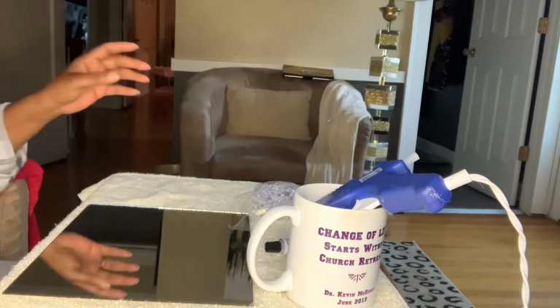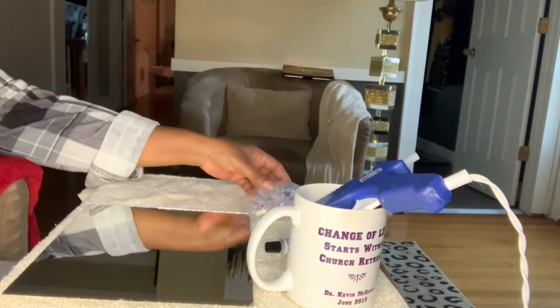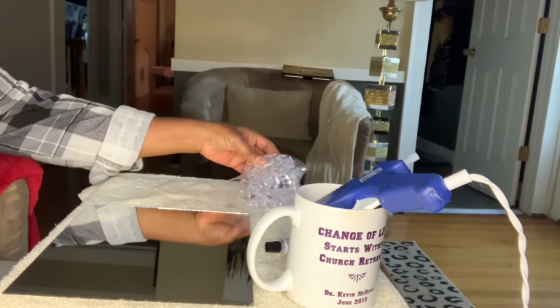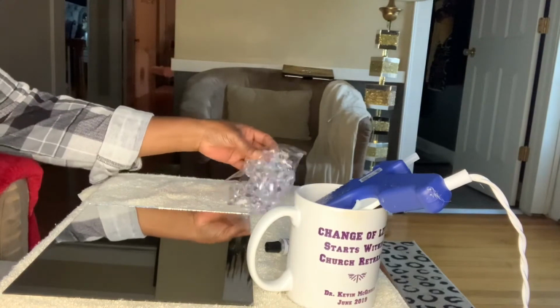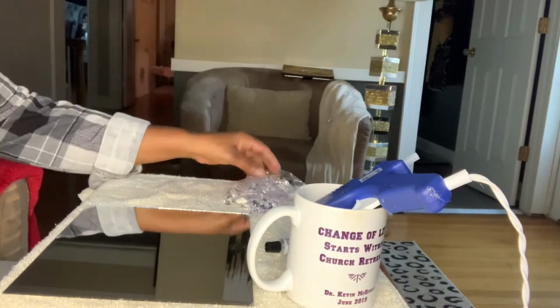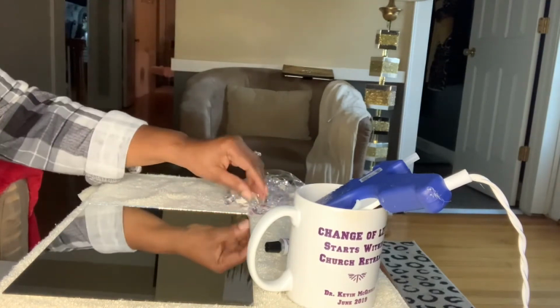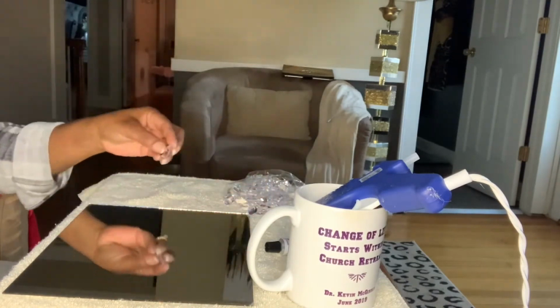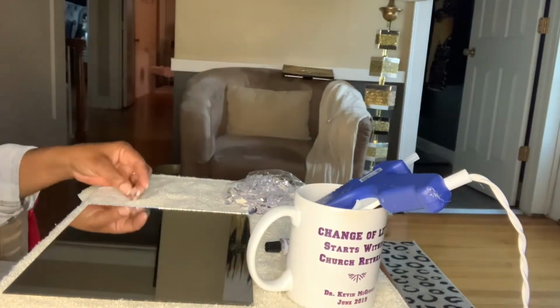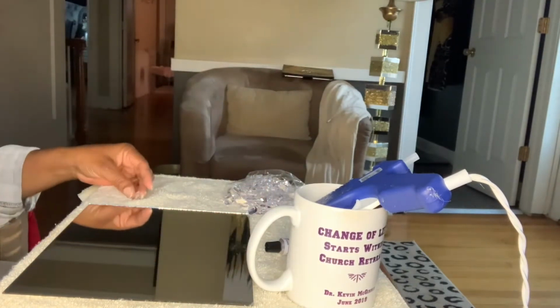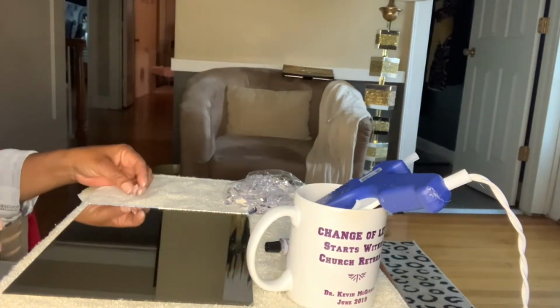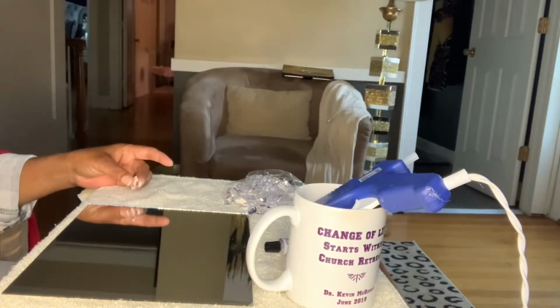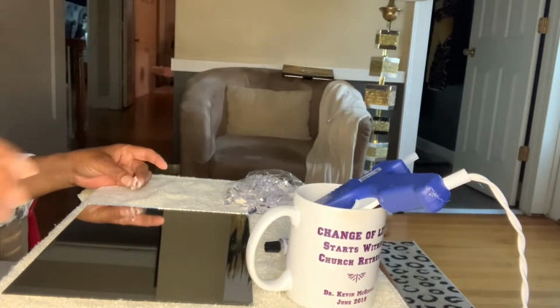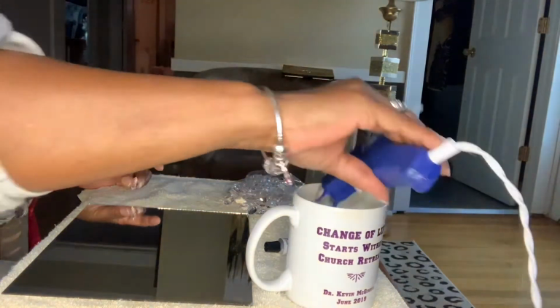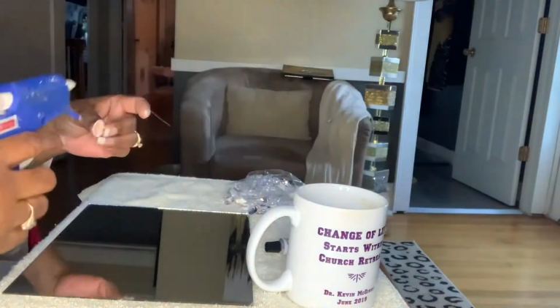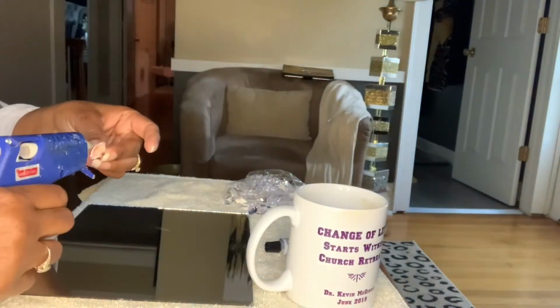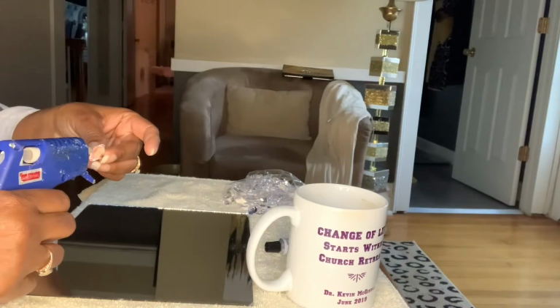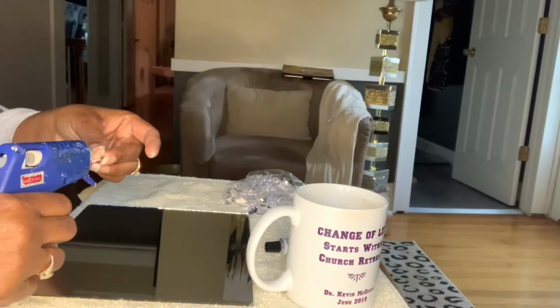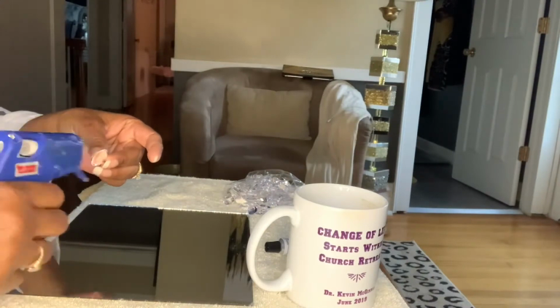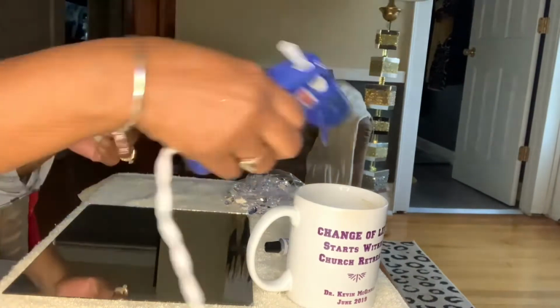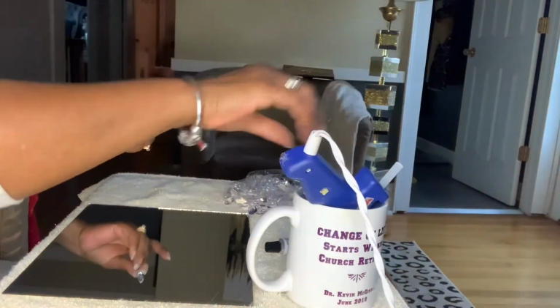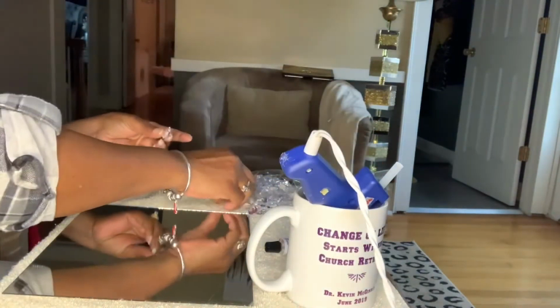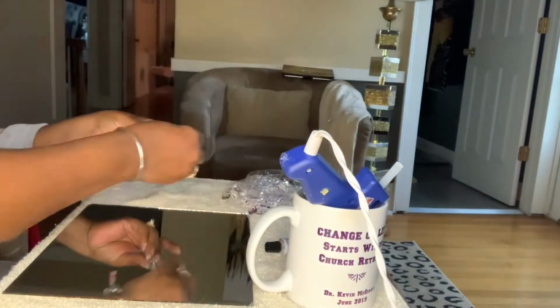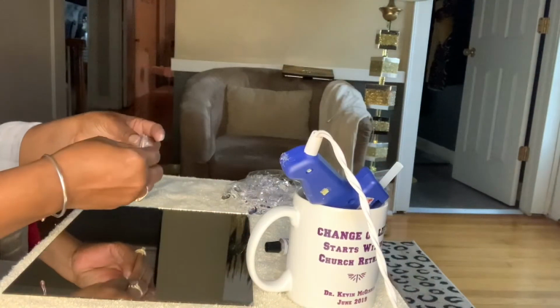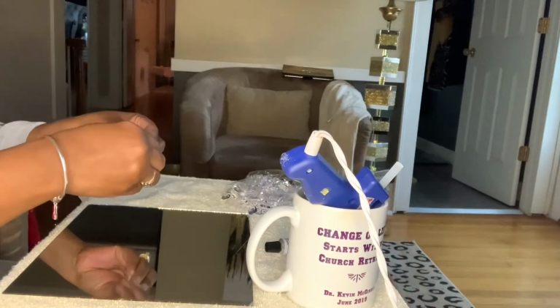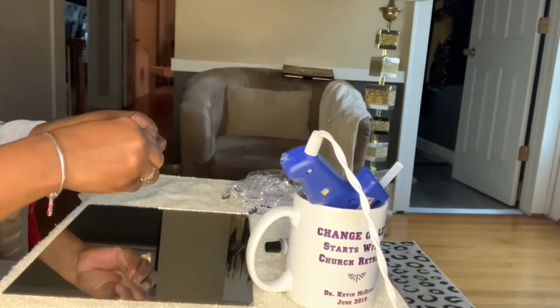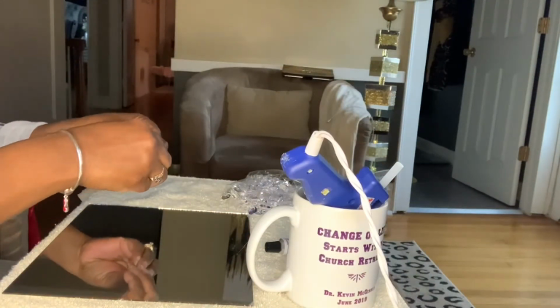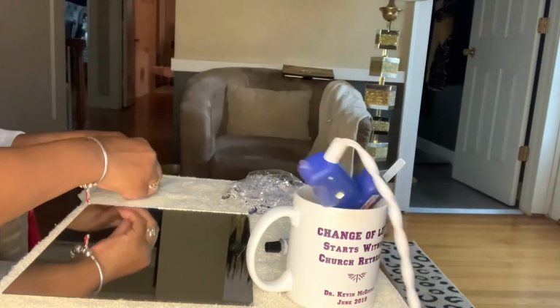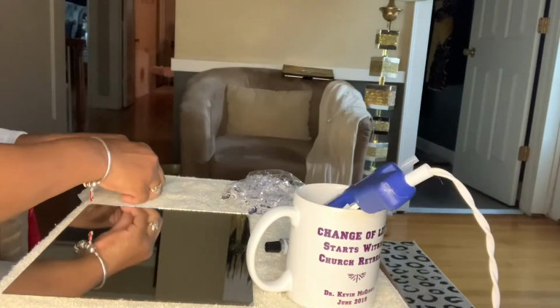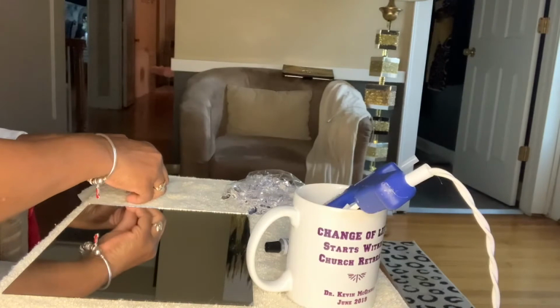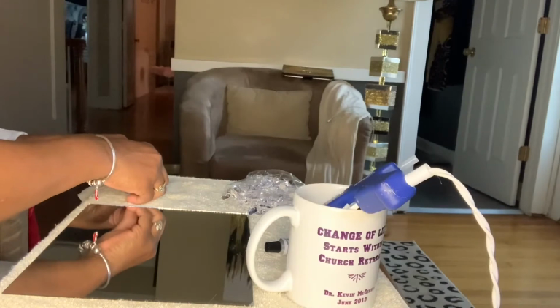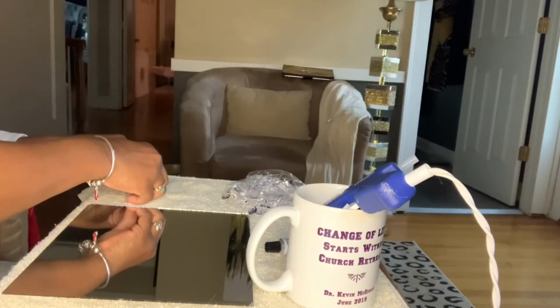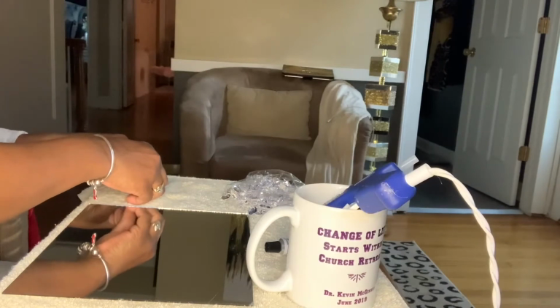We're starting our project today with the smaller gemstones from Dollar Tree, and we want to use a small bead of glue — just a small one — to connect the gemstones together to form a row.